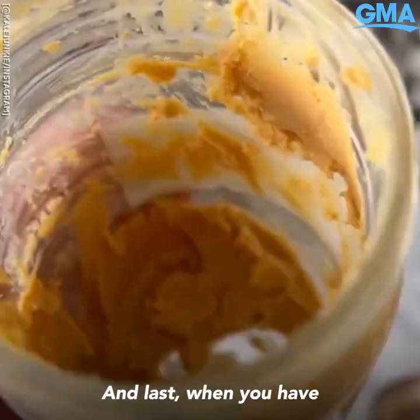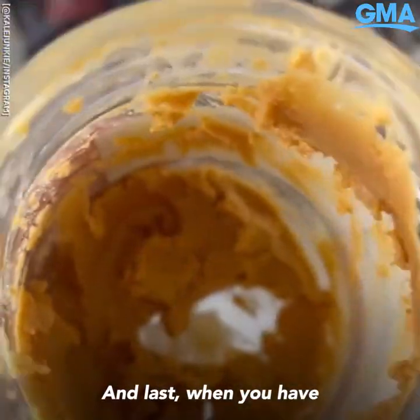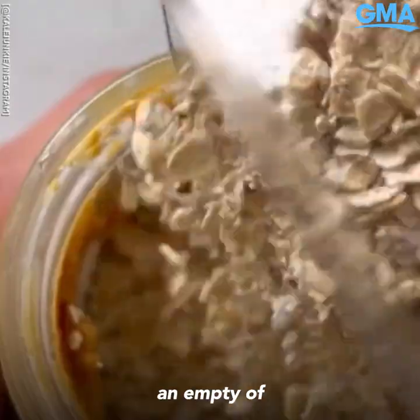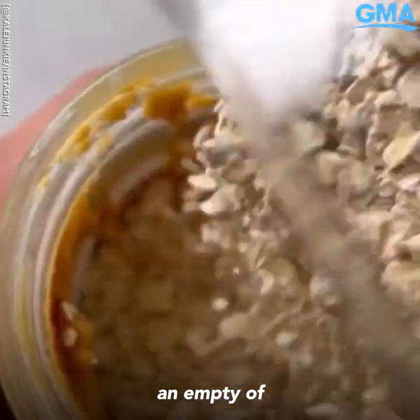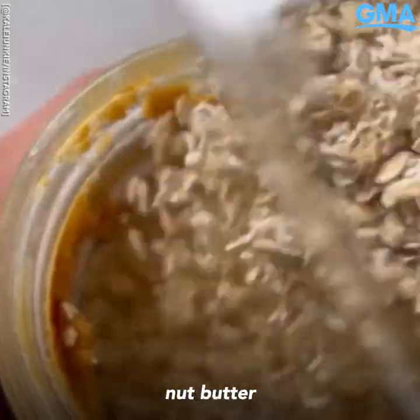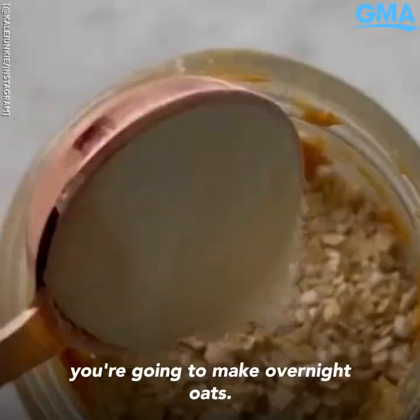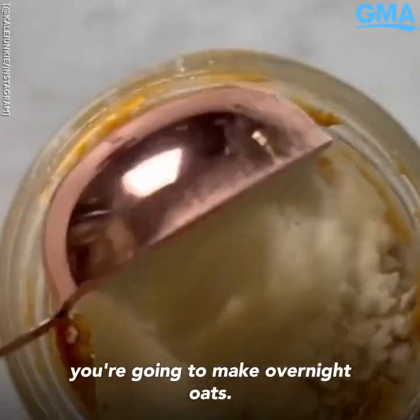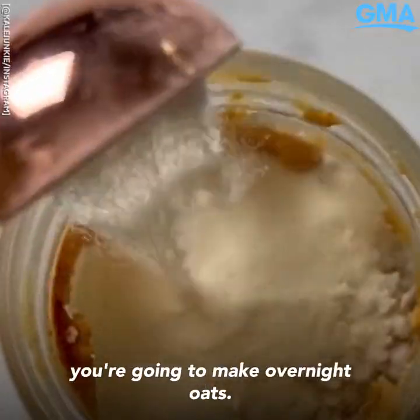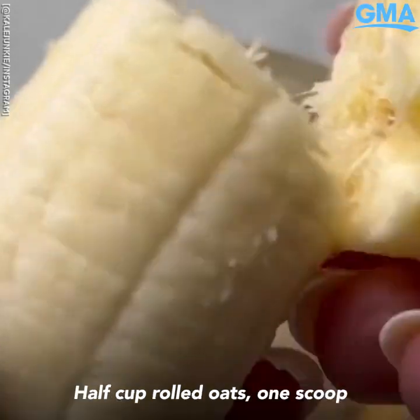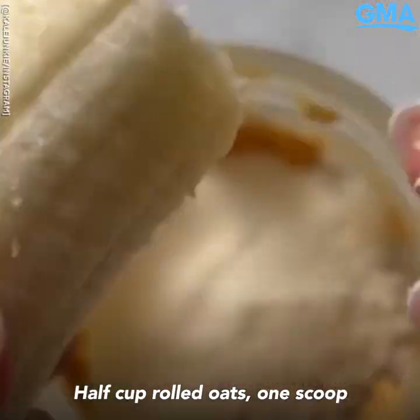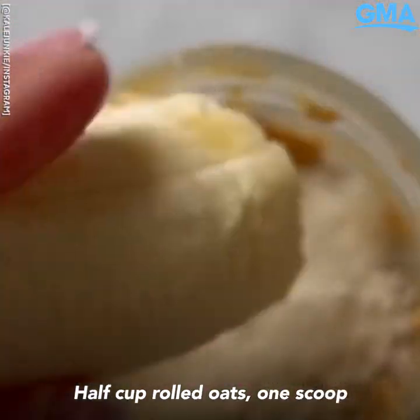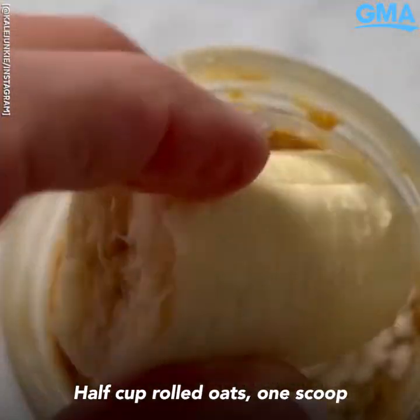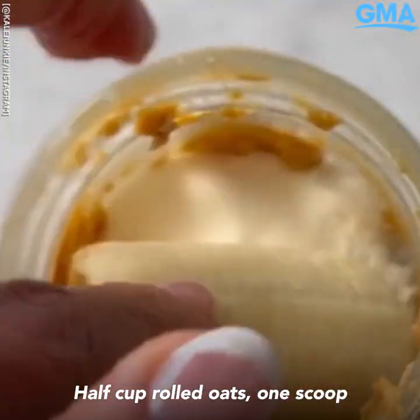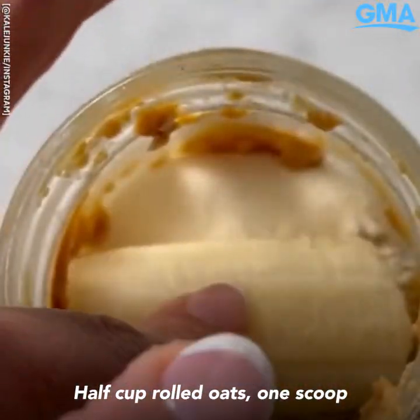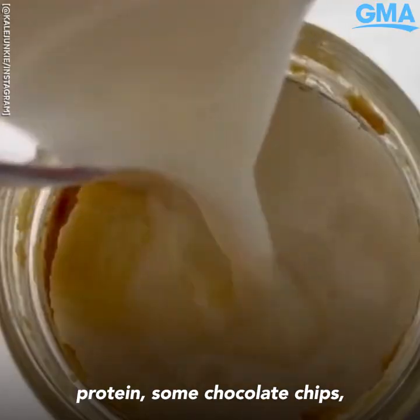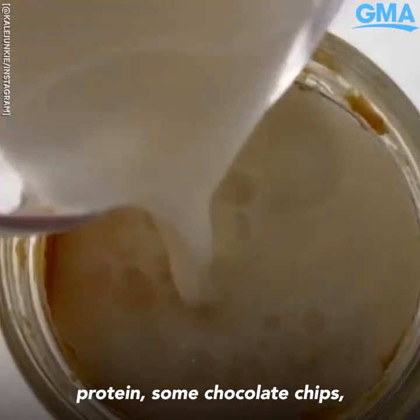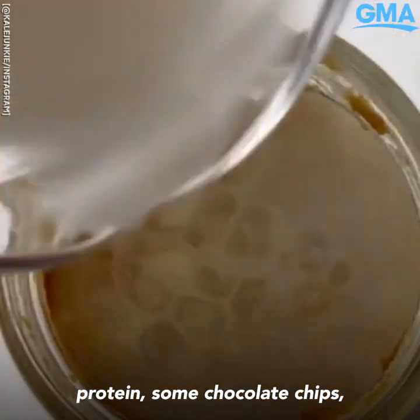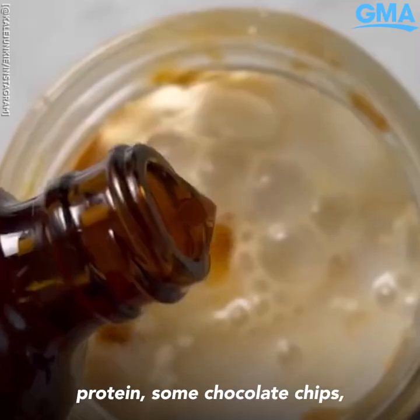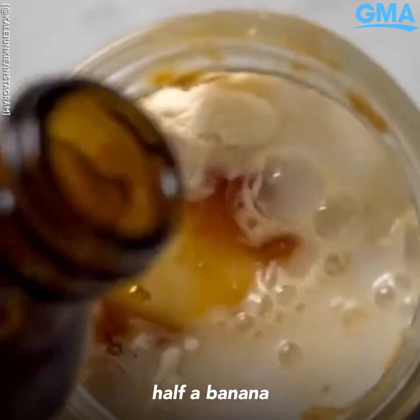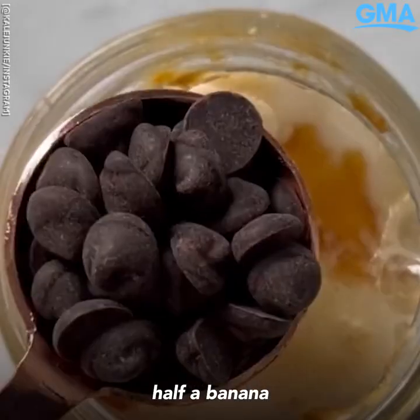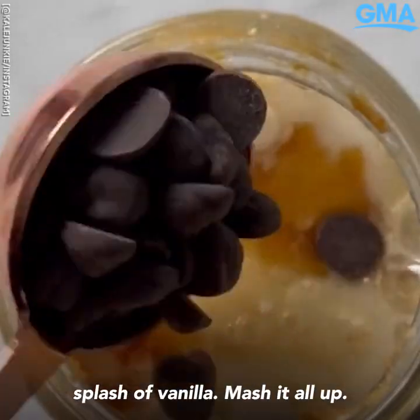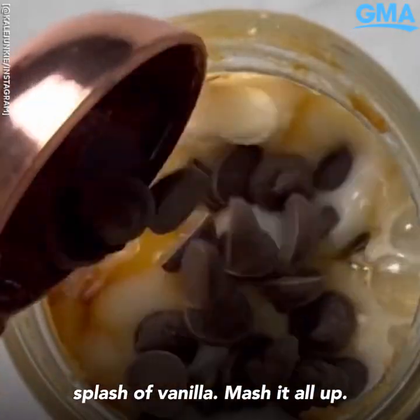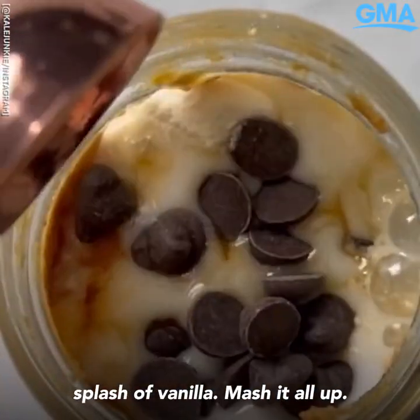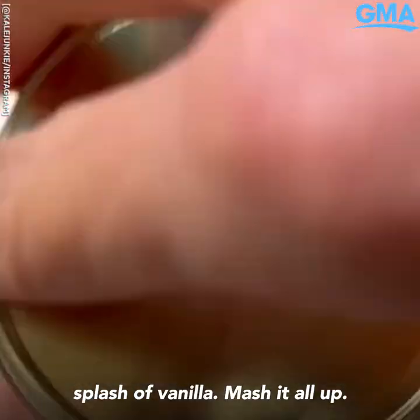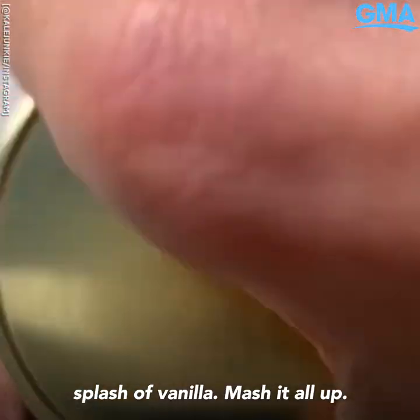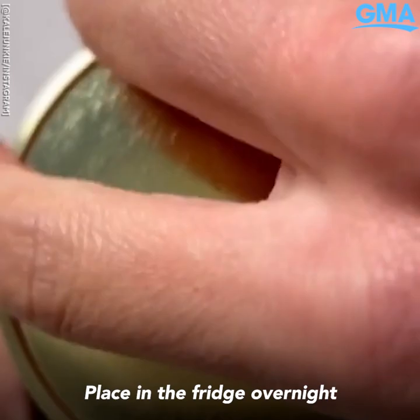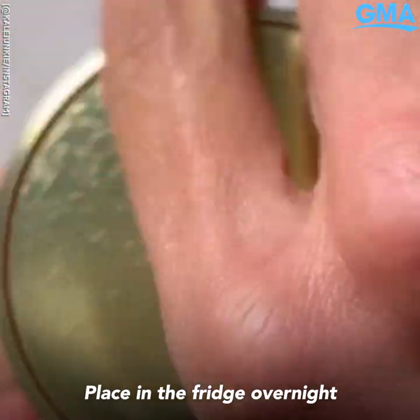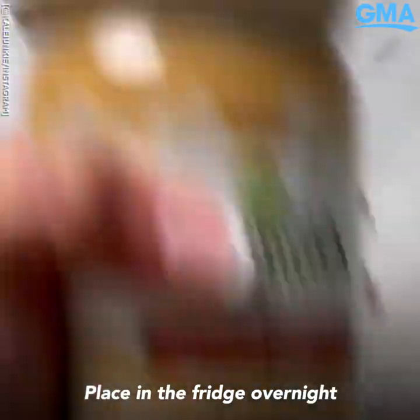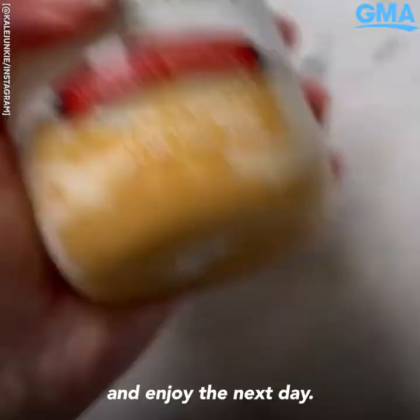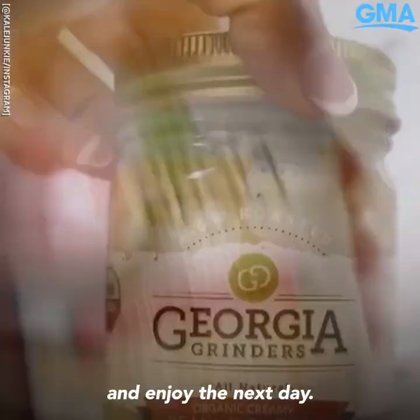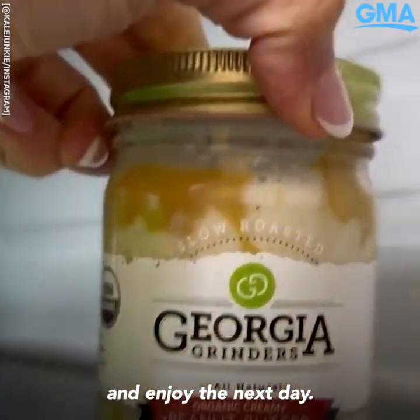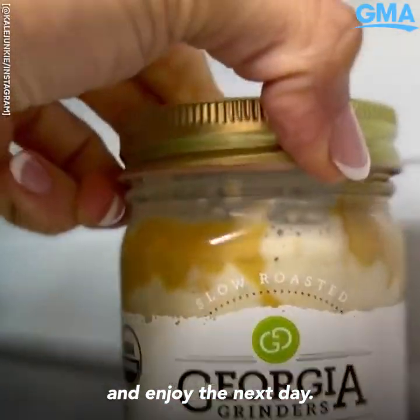And last: when you have an empty jar of nut butter, you're going to make overnight oats. Half cup rolled oats, one scoop protein, some chocolate chips, half a banana, splash of vanilla — mash it all up, place in the fridge overnight, and enjoy the next day.